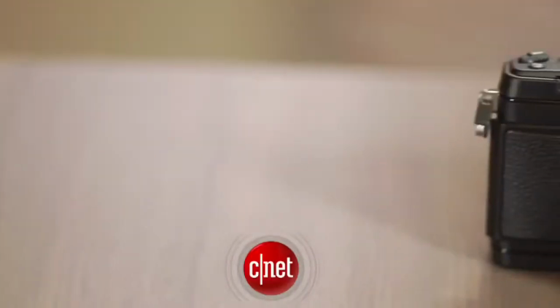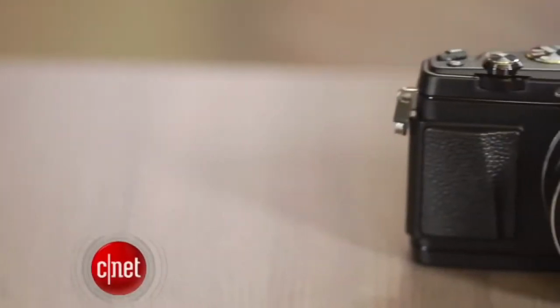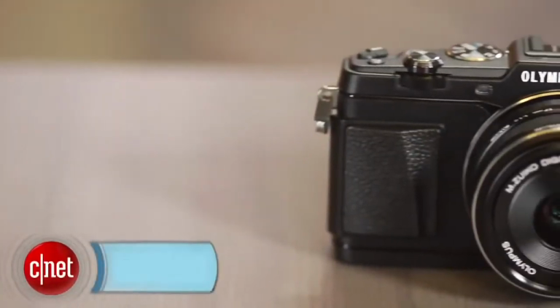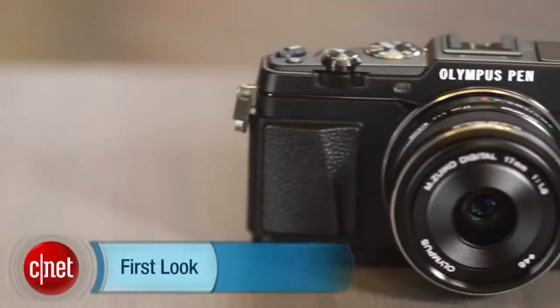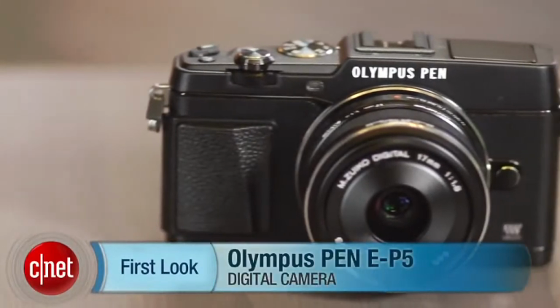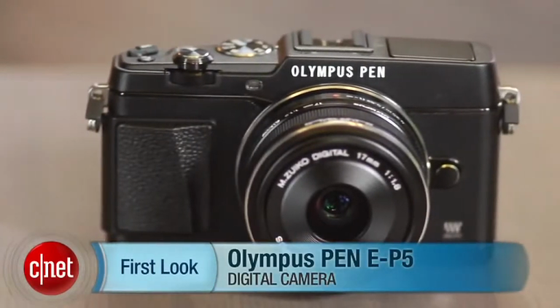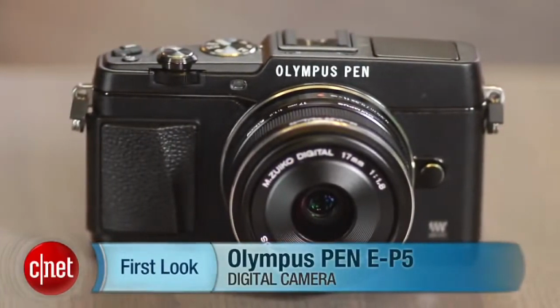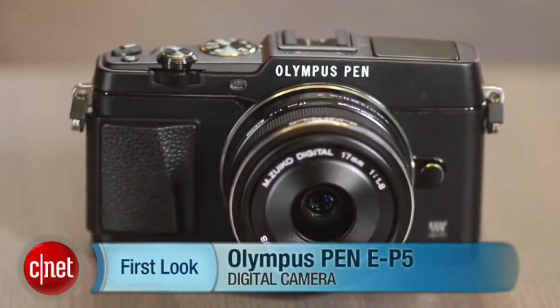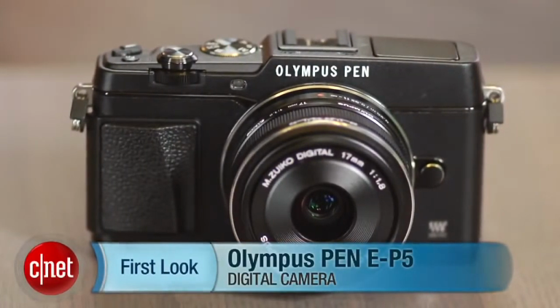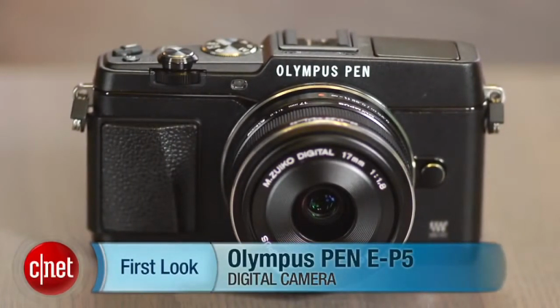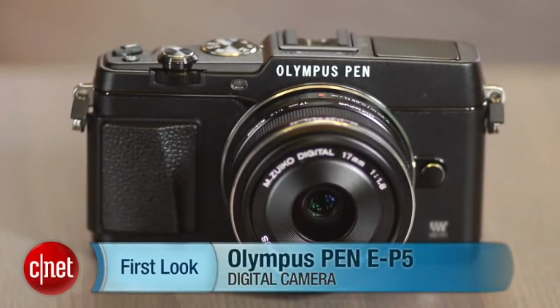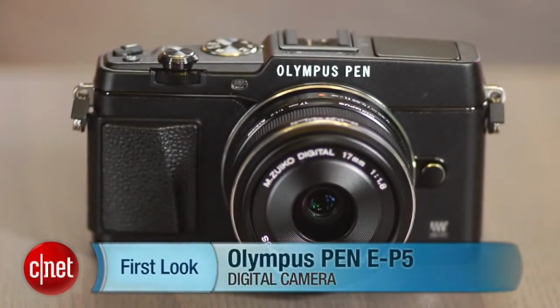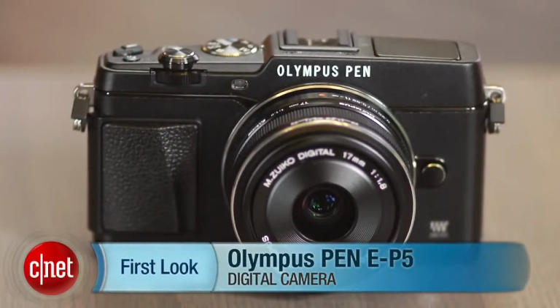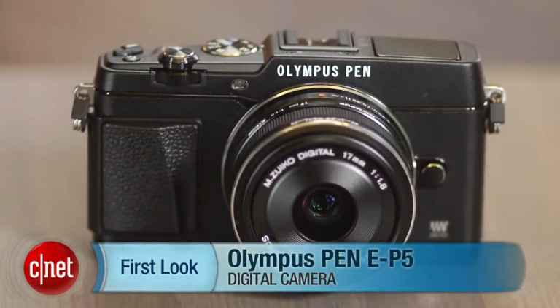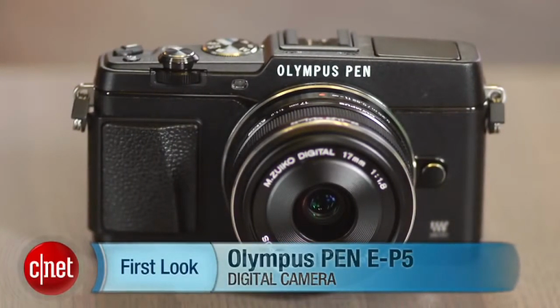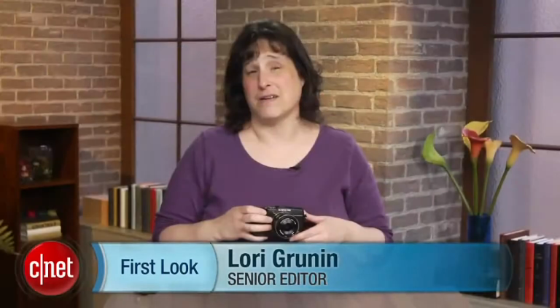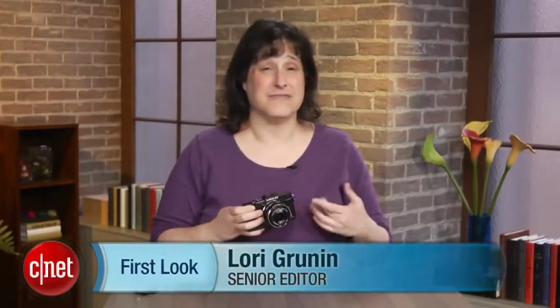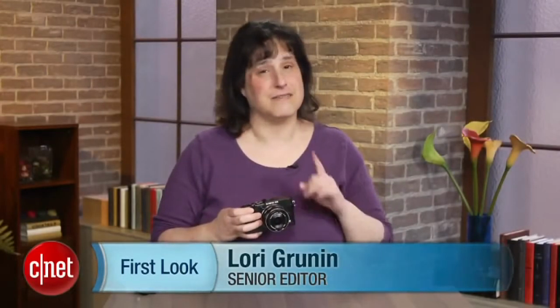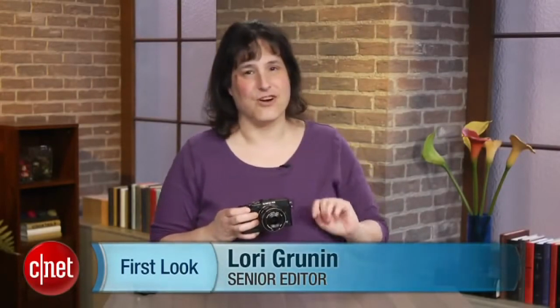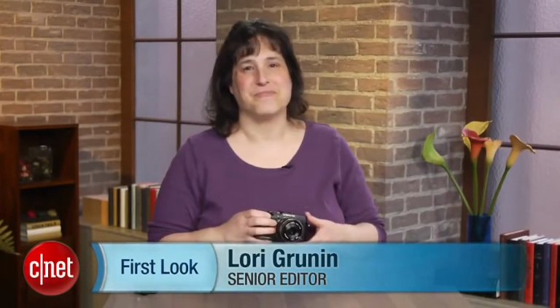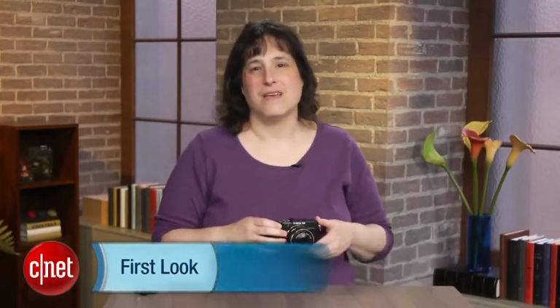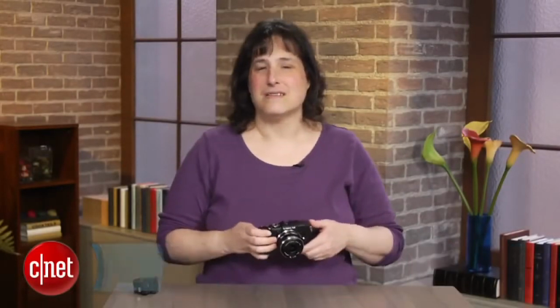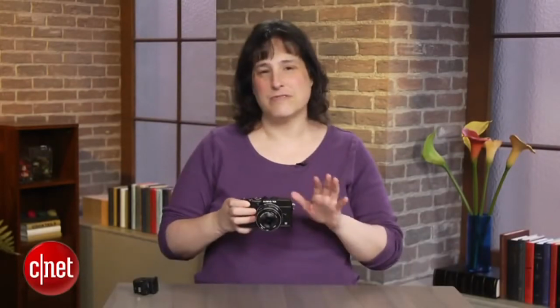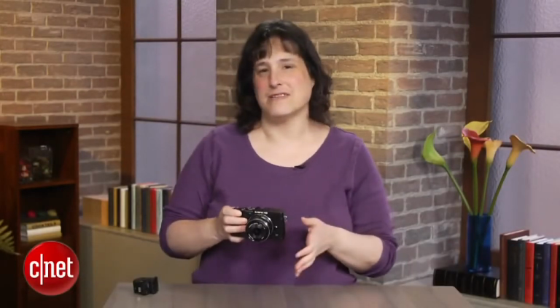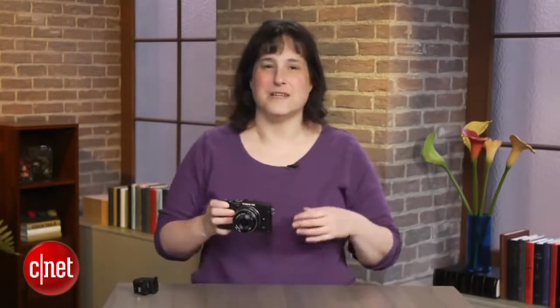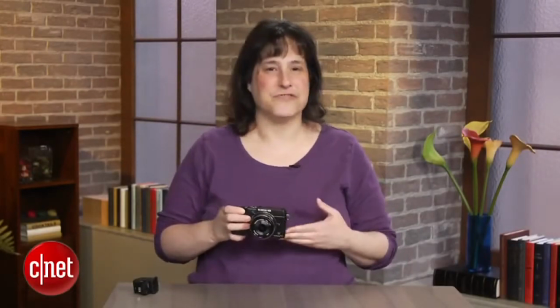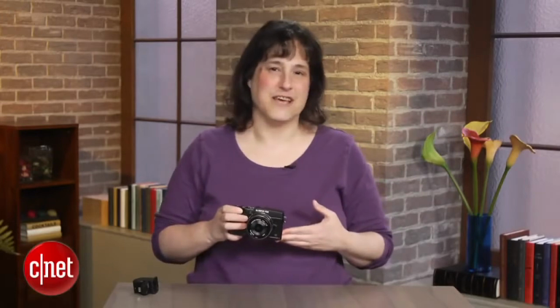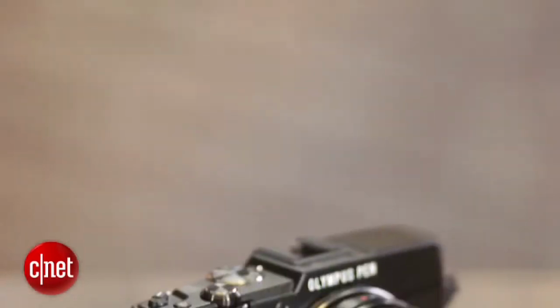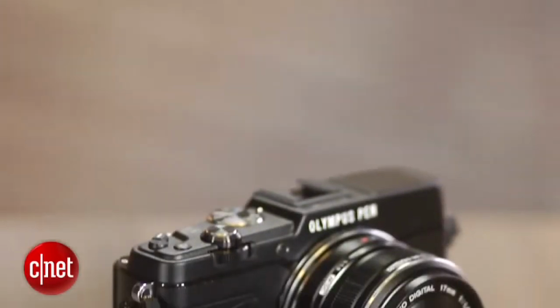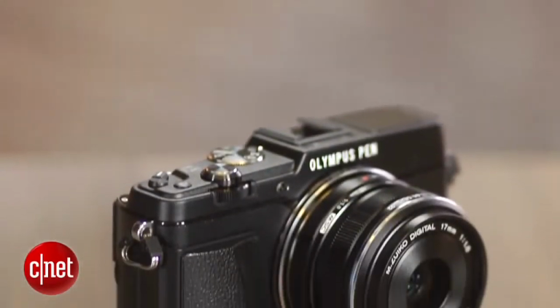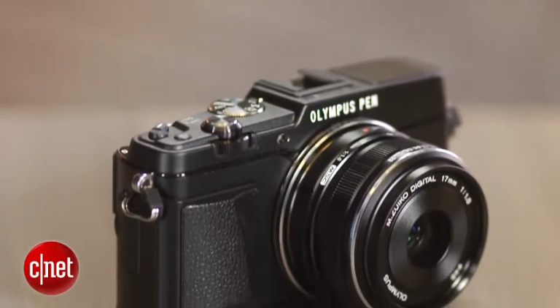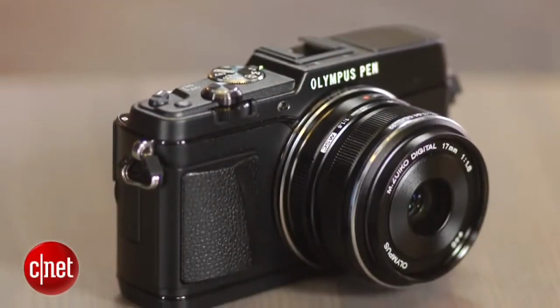The Olympus Pen EP5 is a much better camera than its predecessor, the EP3, and it's one of the best micro four-thirds models that I've tested thus far. It's got a more refined design, improved feature set, better photo quality, and faster performance.